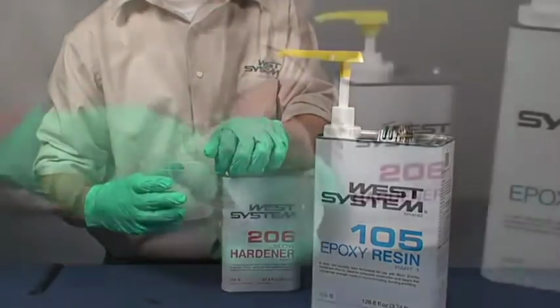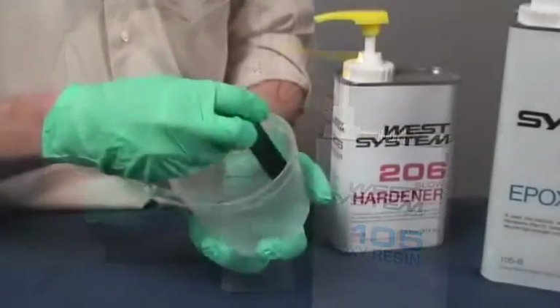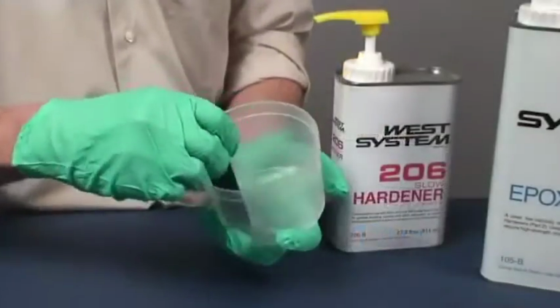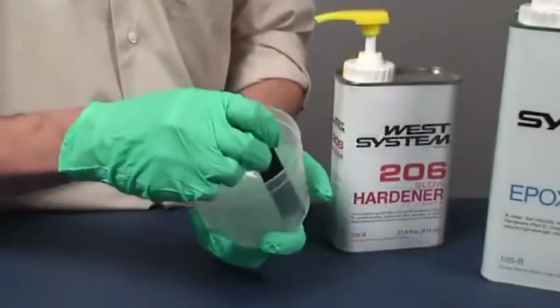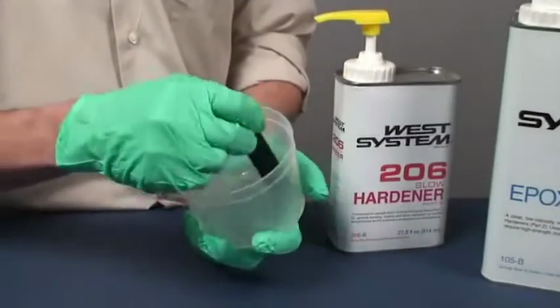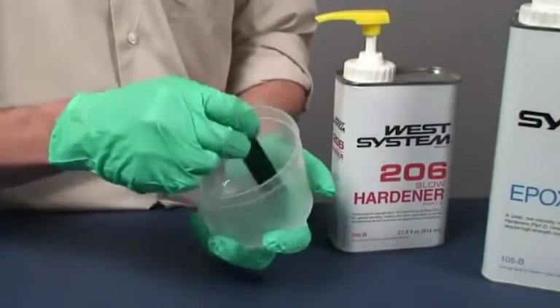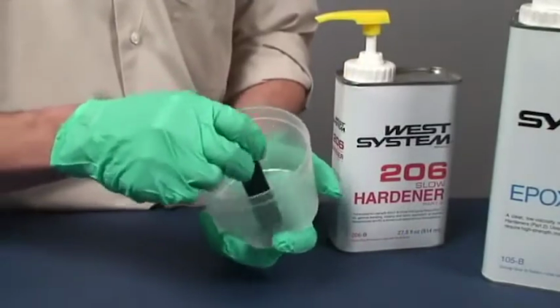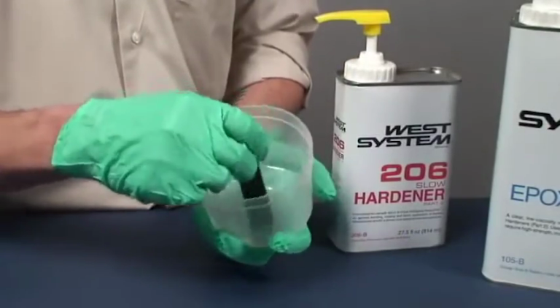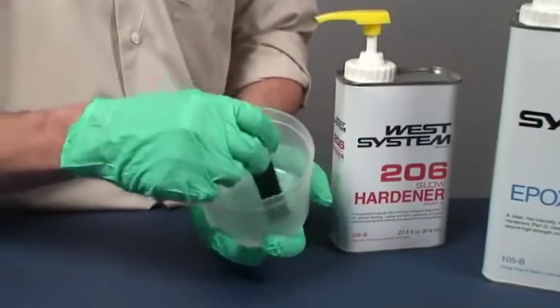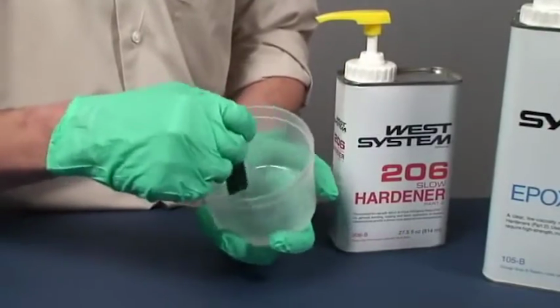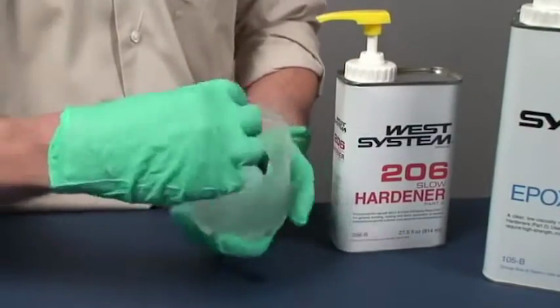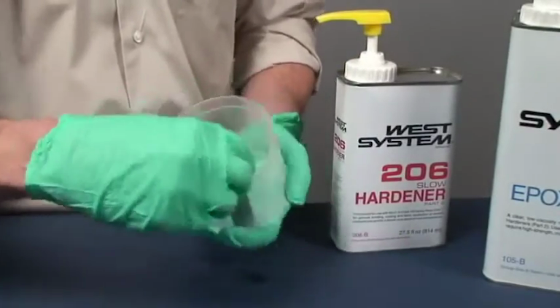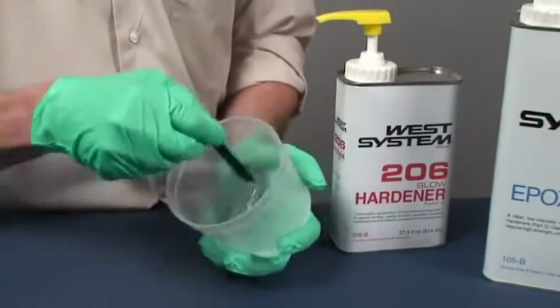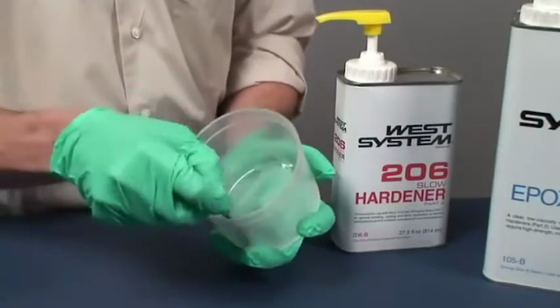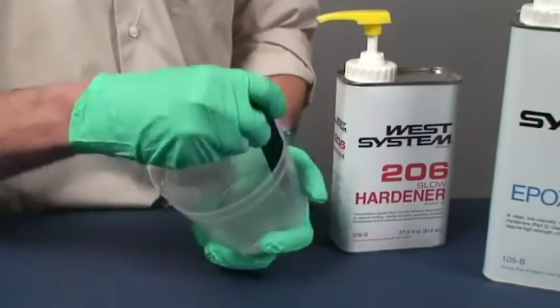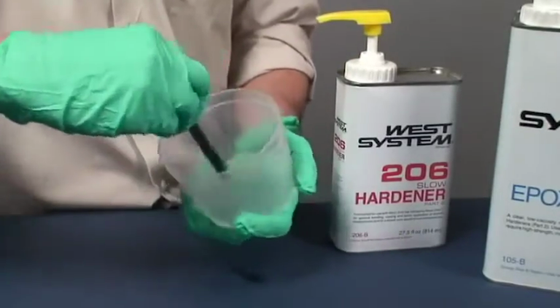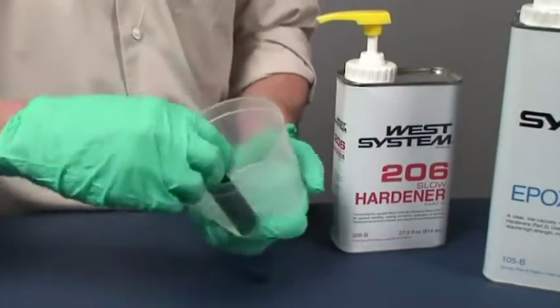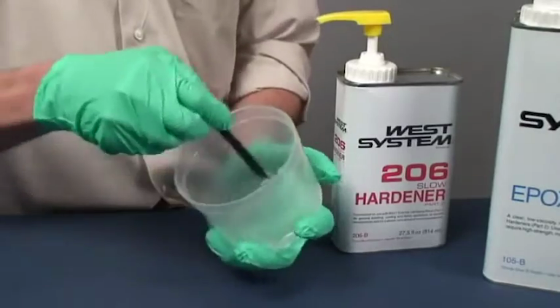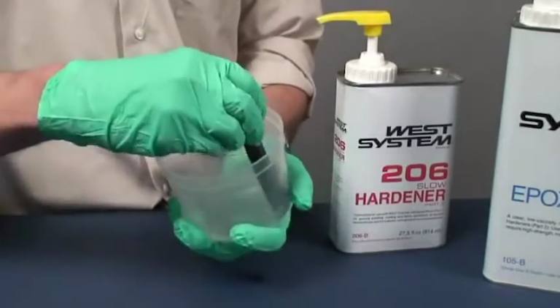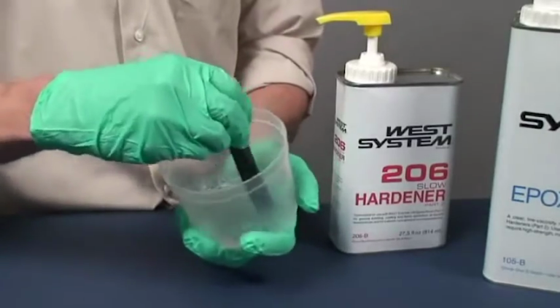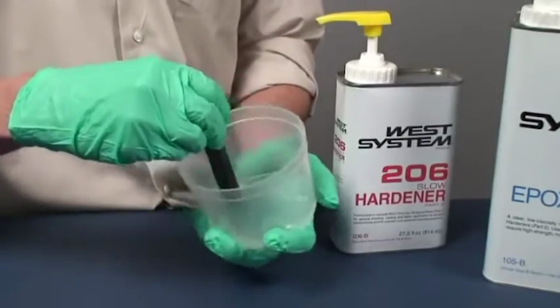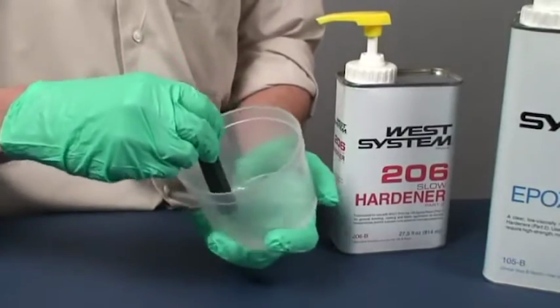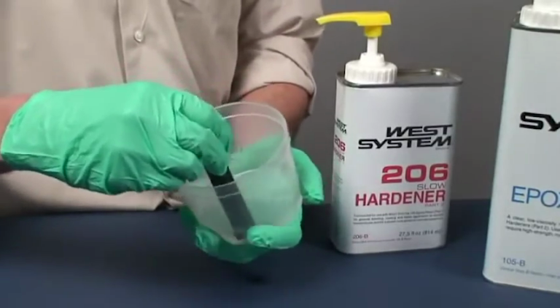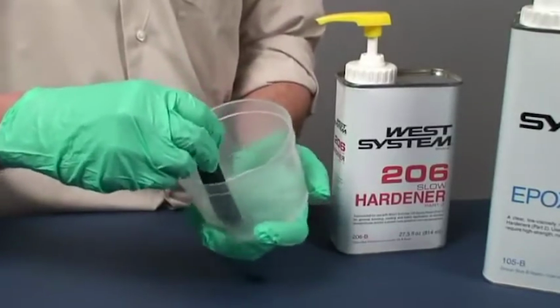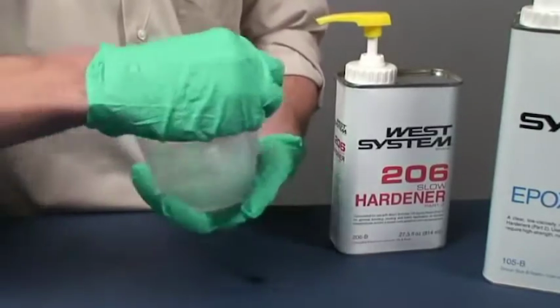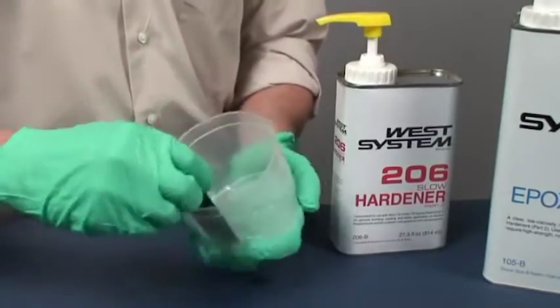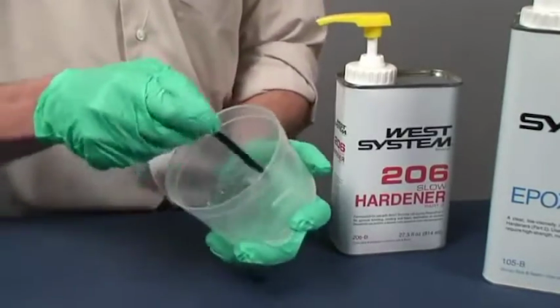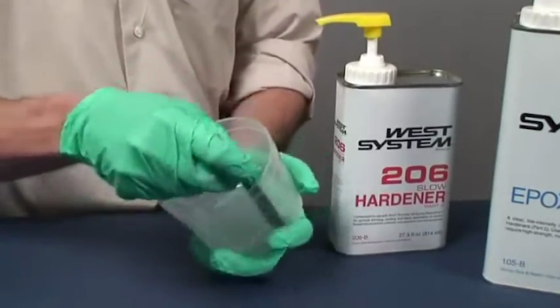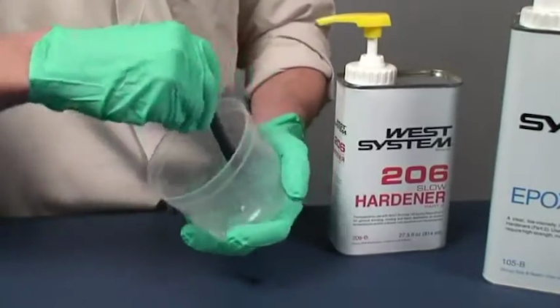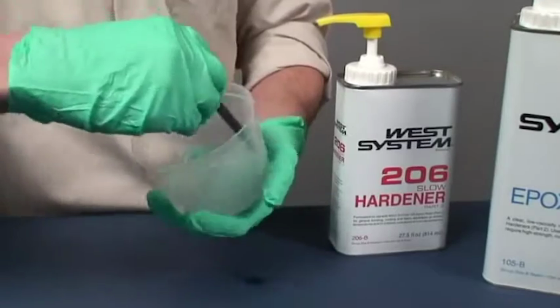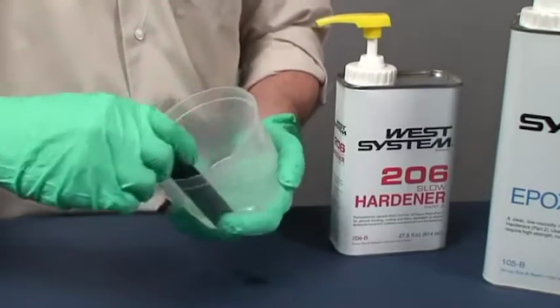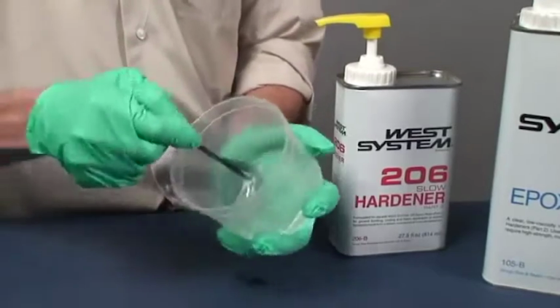Begin by mixing small batches to avoid waste. Mix larger batches as you're able to judge the pot life and working time. Remember, epoxy cures faster in warmer temperatures and in larger batches. It cures slower in cooler temperatures and smaller batches.